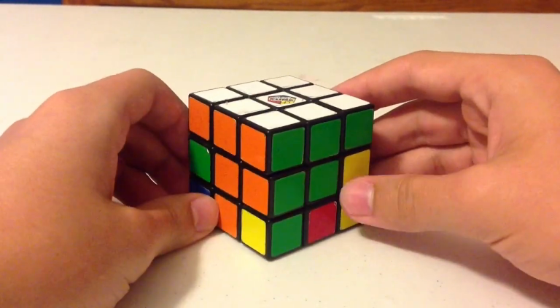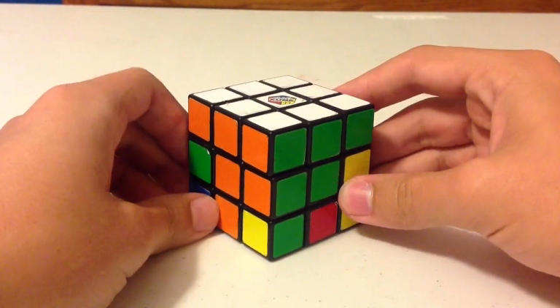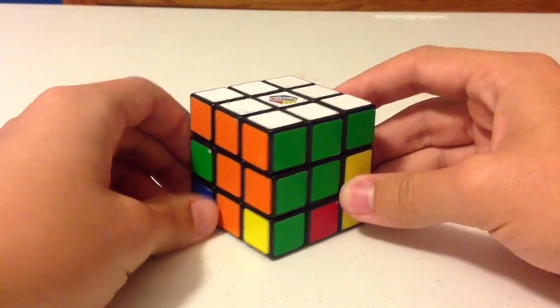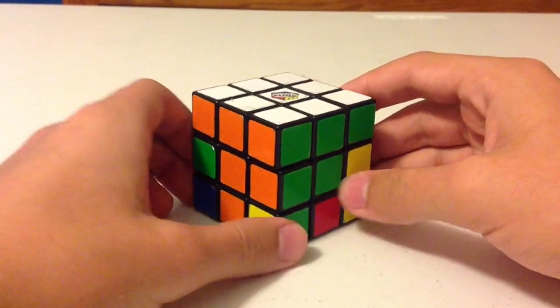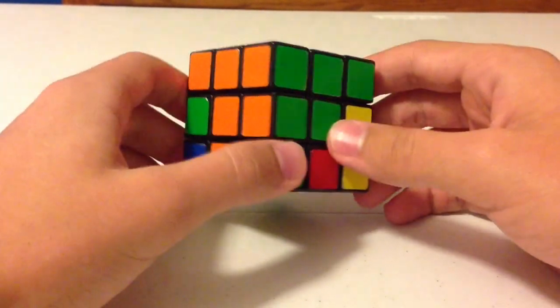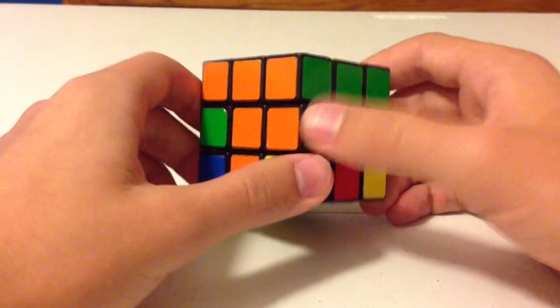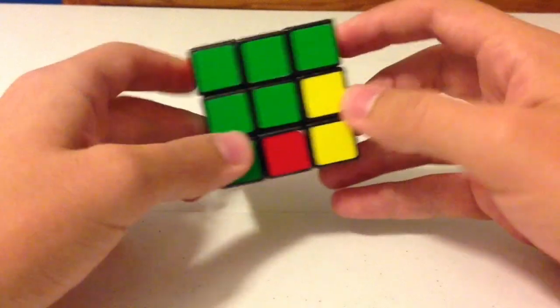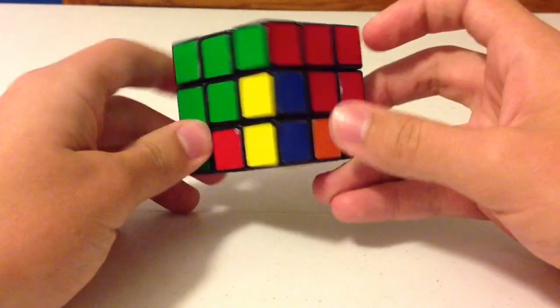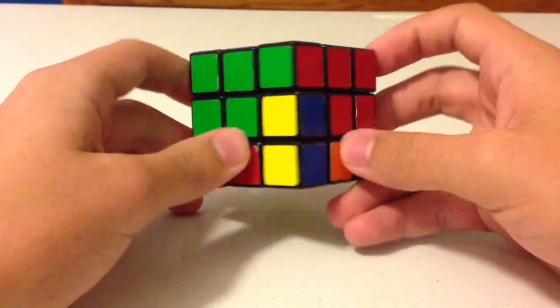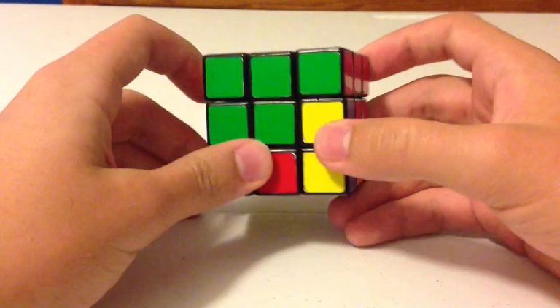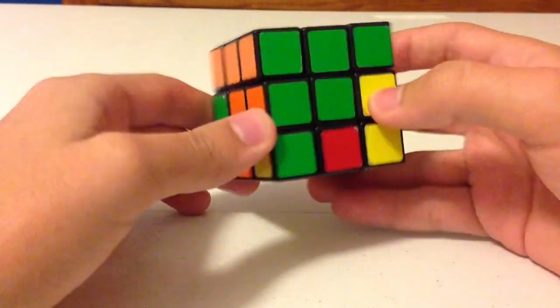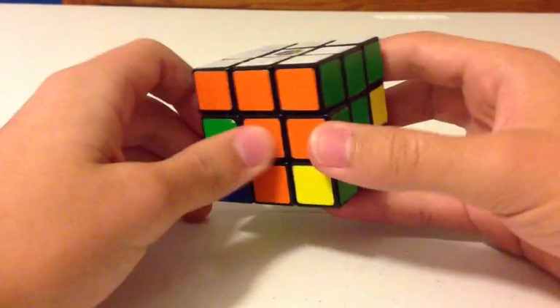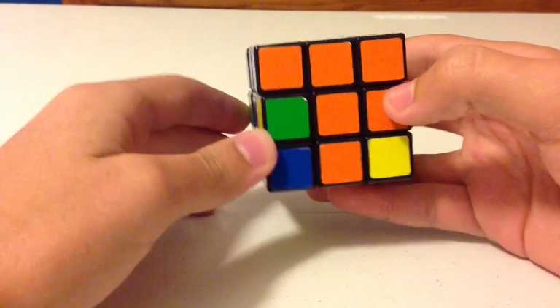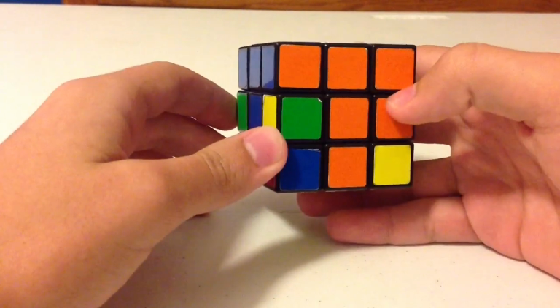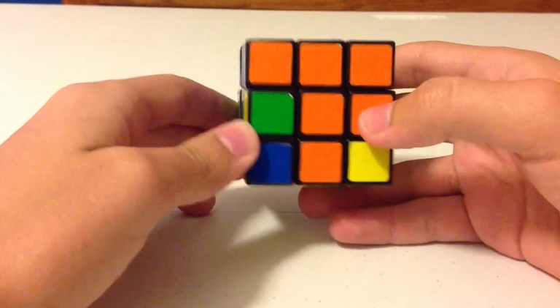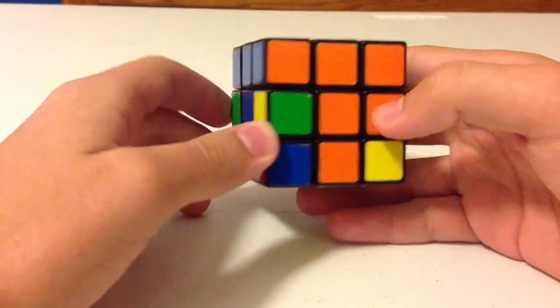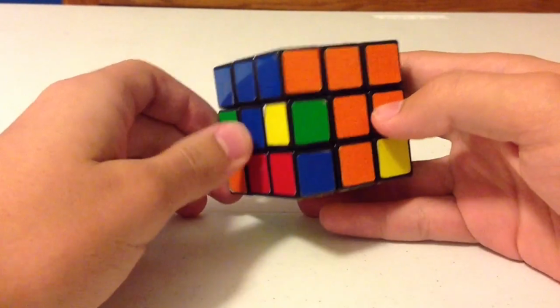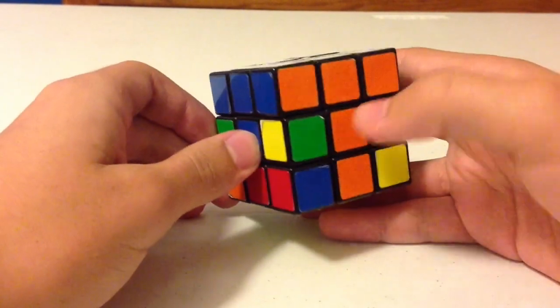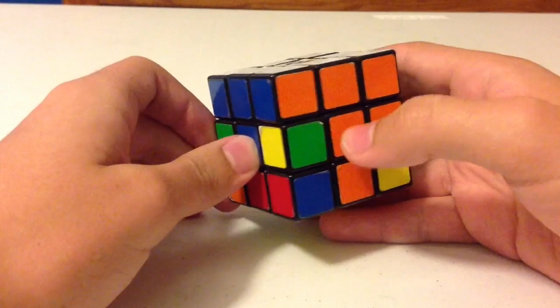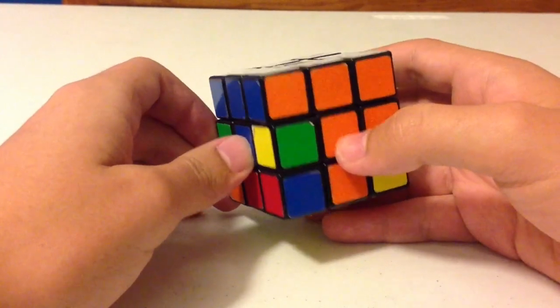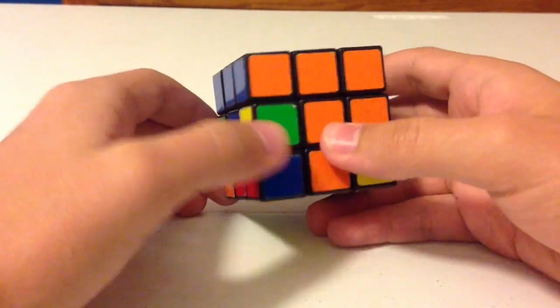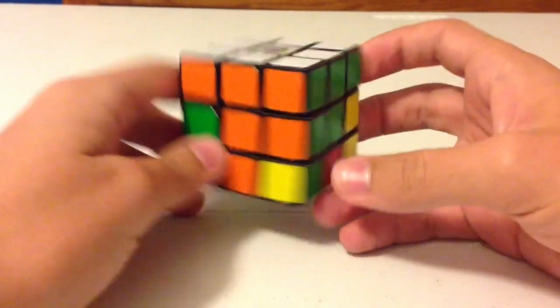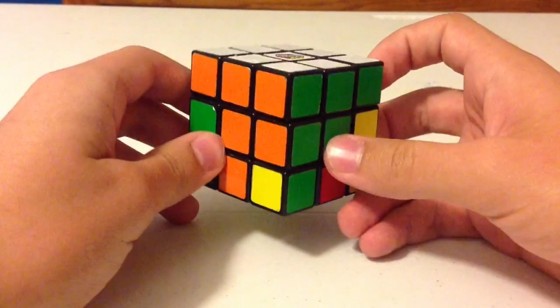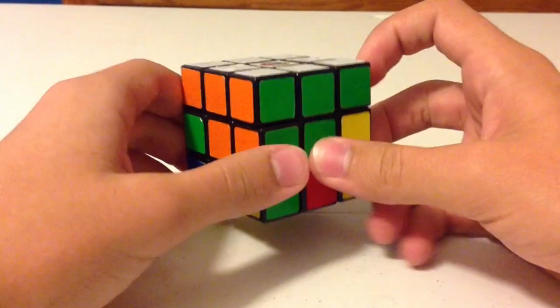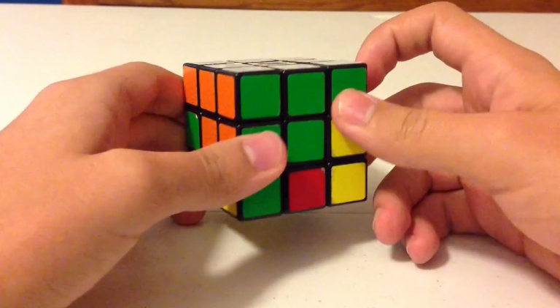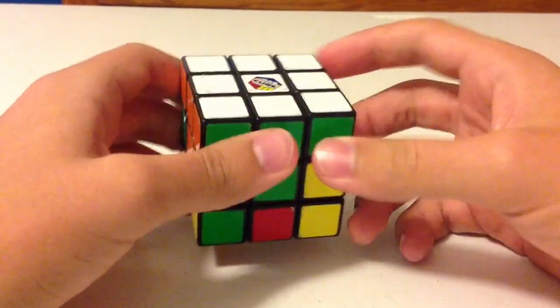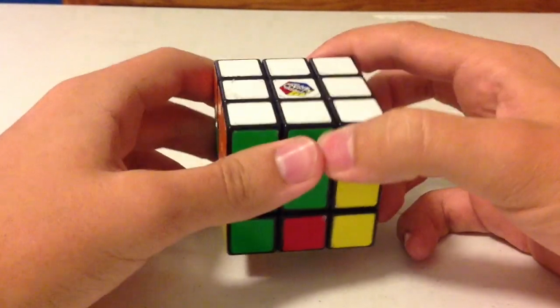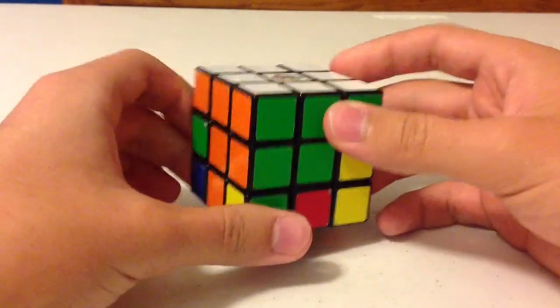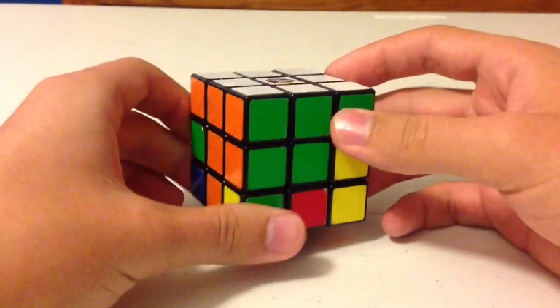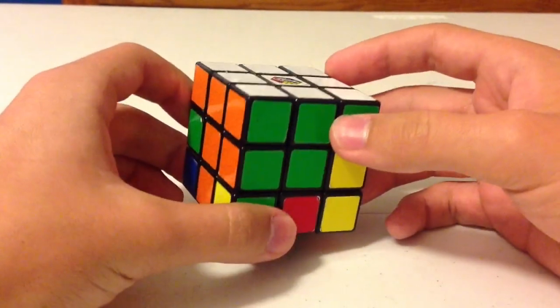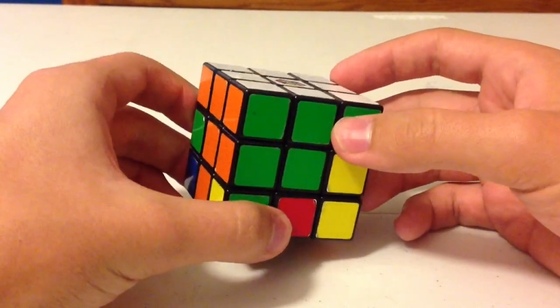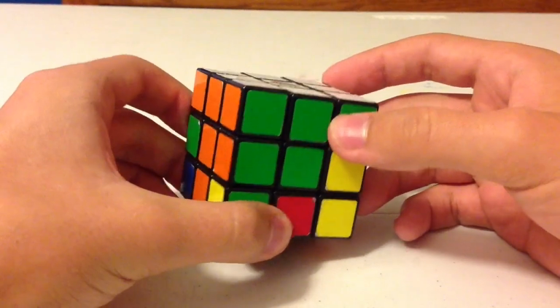This step will only focus on the four edge pieces that are on the second layer. The other pieces on the second layer are the centers, and the centers cannot be moved. So we'll just focus on the four edges — this step is fairly short.